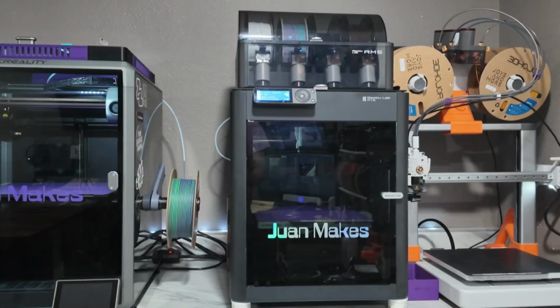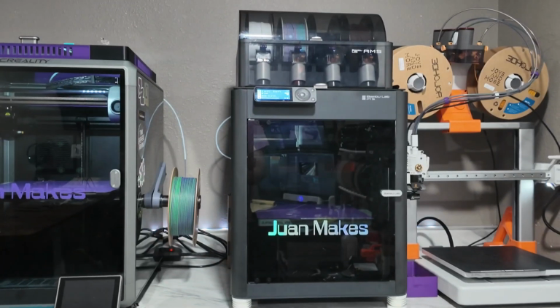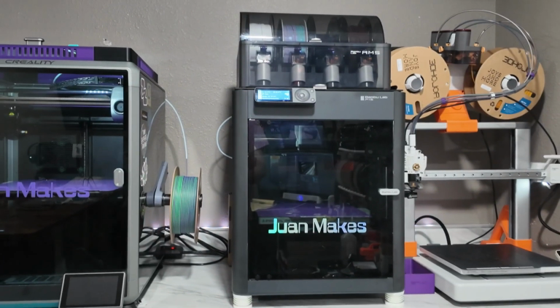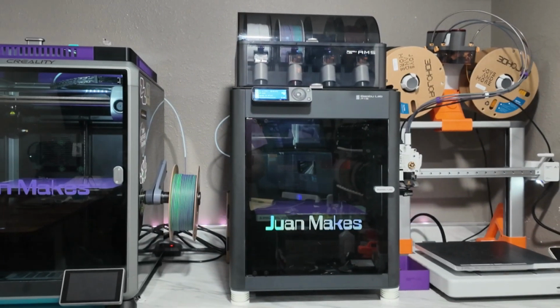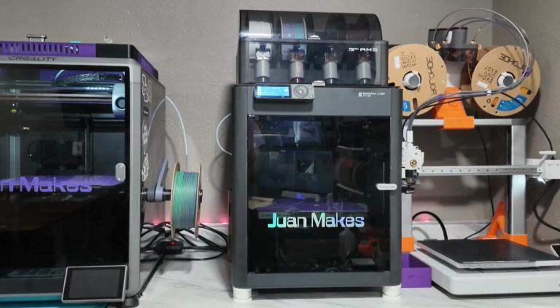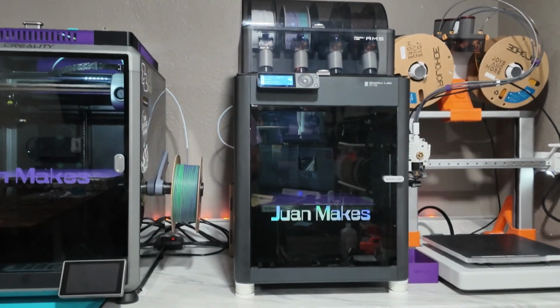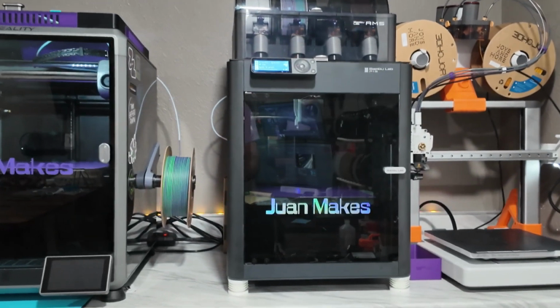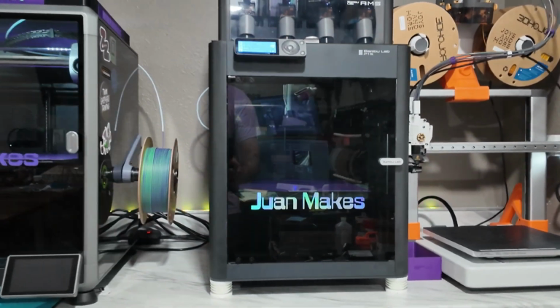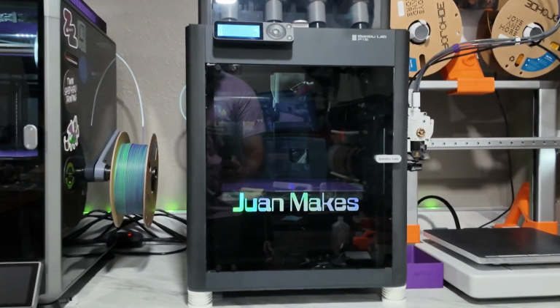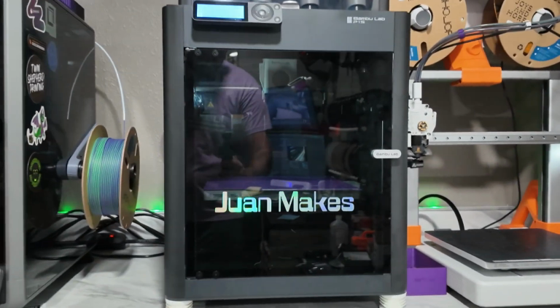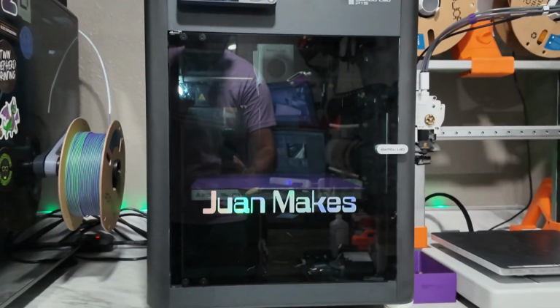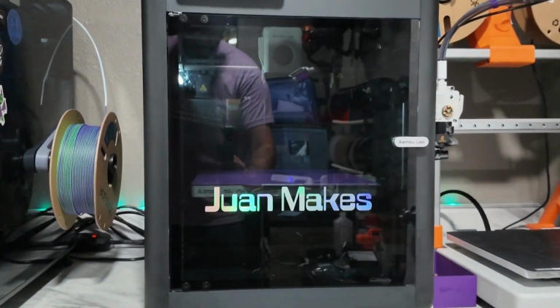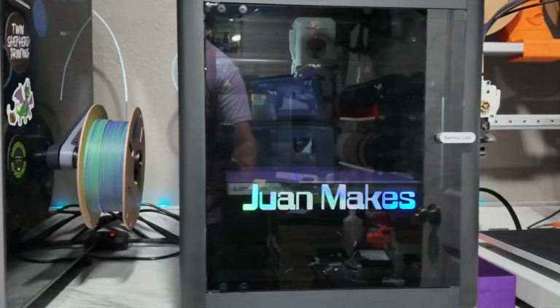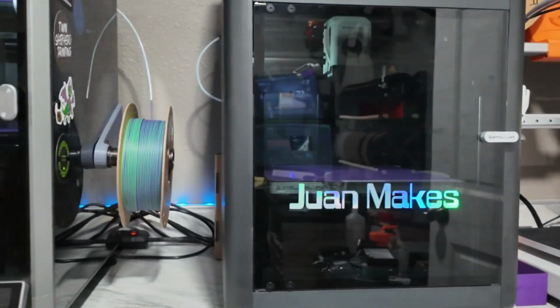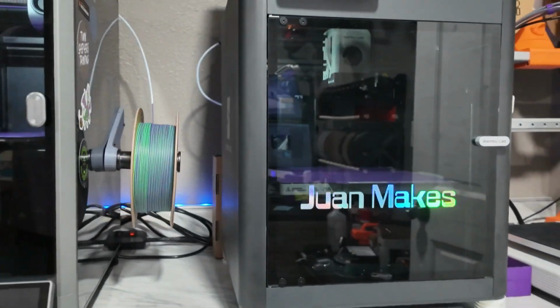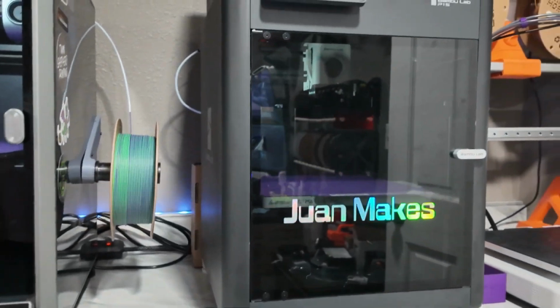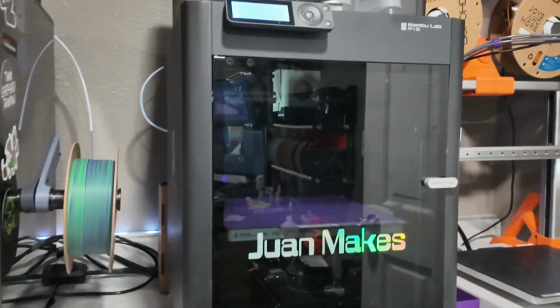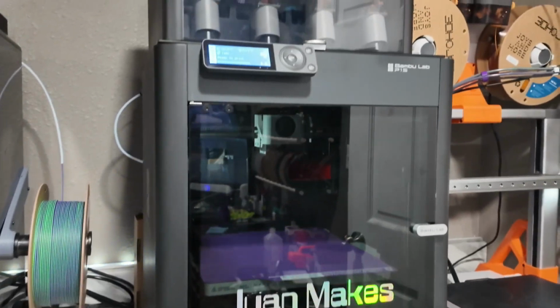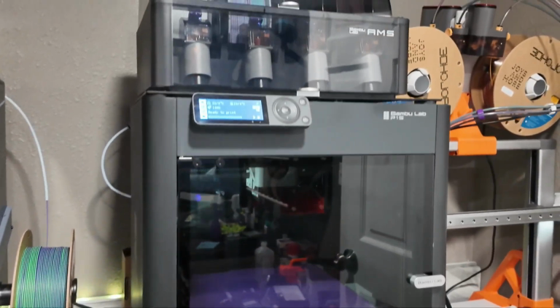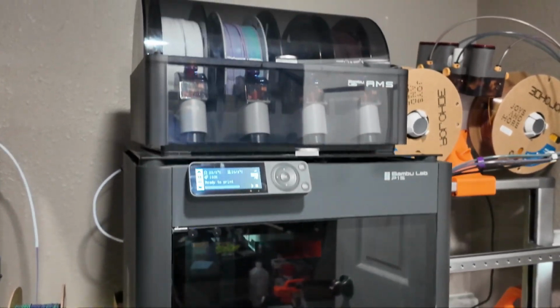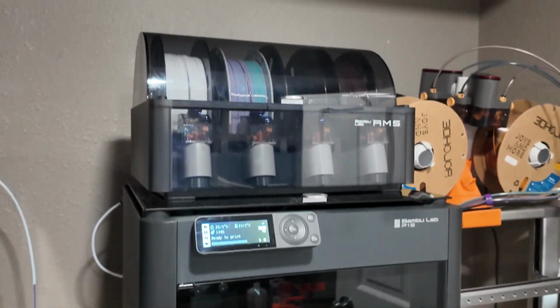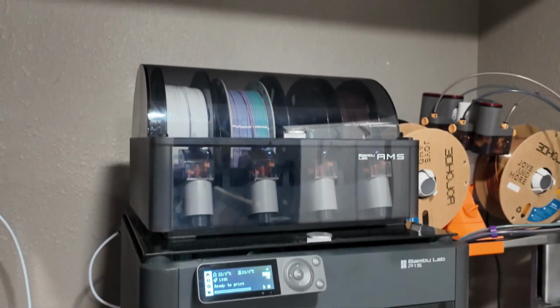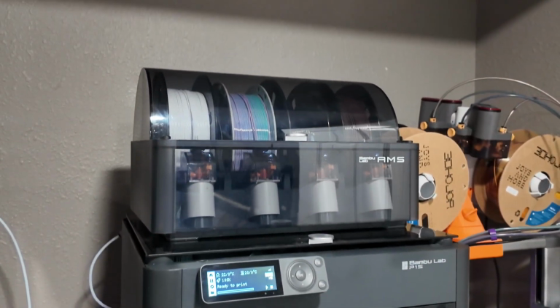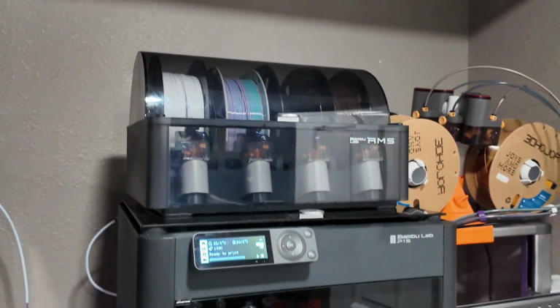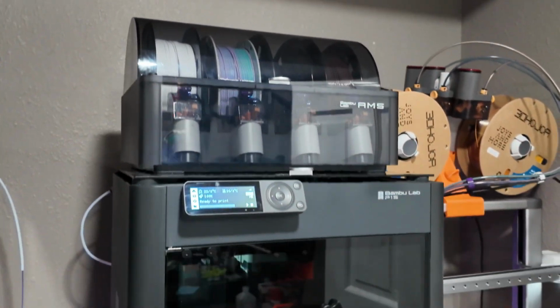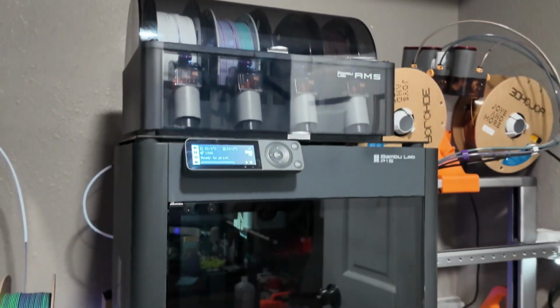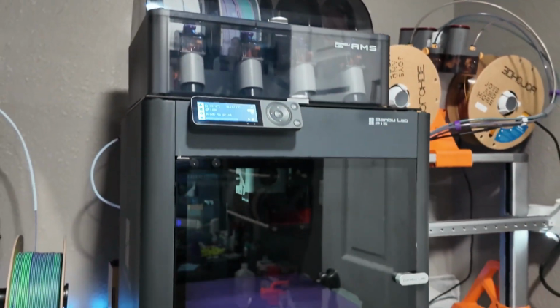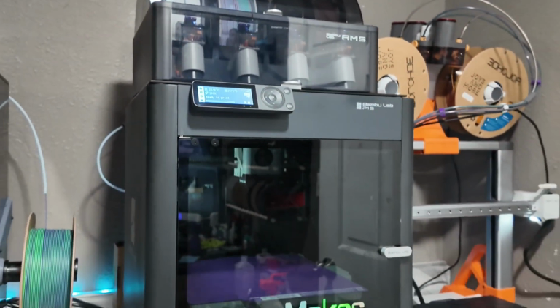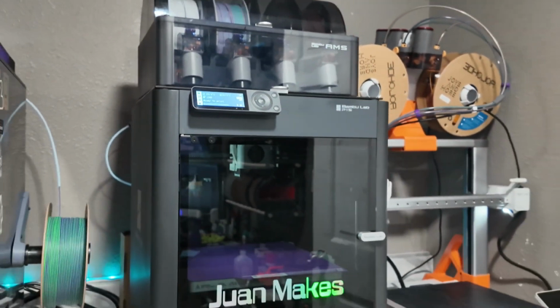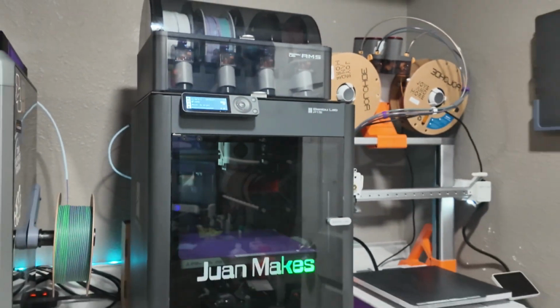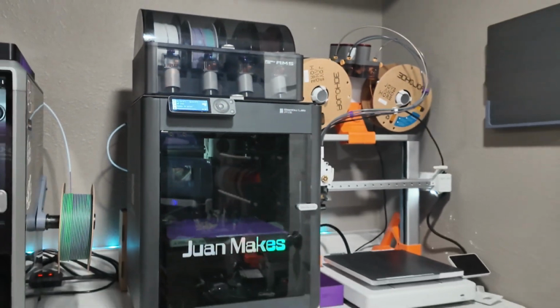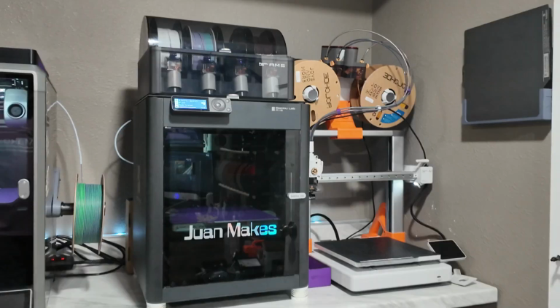If you own a P1P, P1S, or X1 Carbon, you've probably run into the issue of the poop chute getting clogged in the back of the printer. Every time the printer changes filaments, it gets old and it can ruin prints. Today, we're gonna fix that.